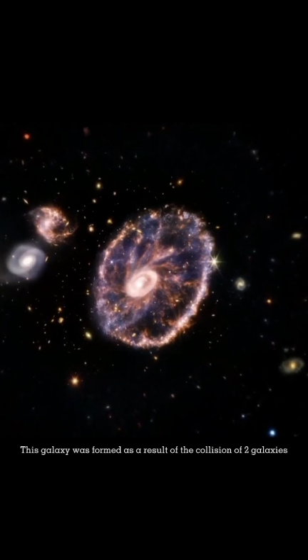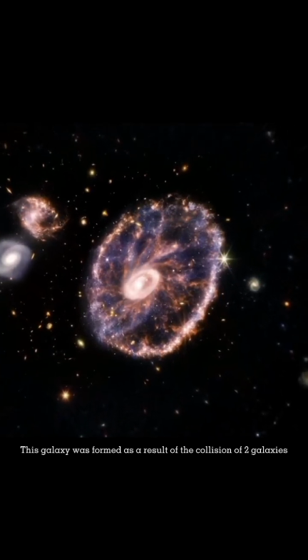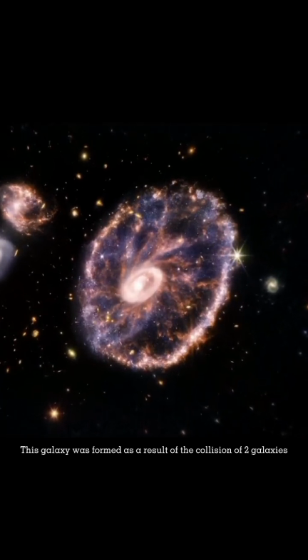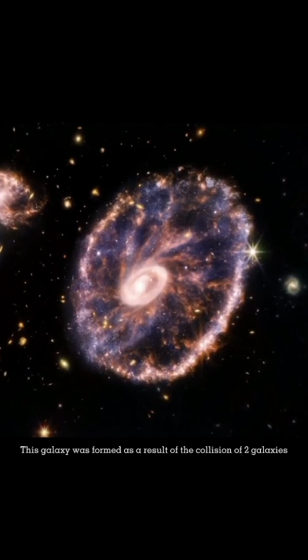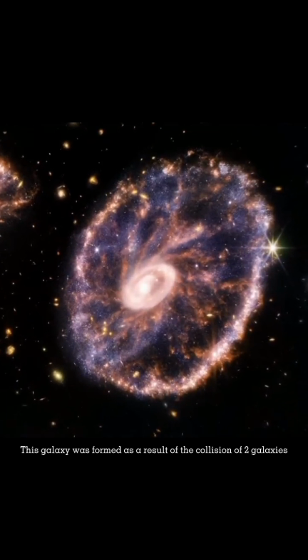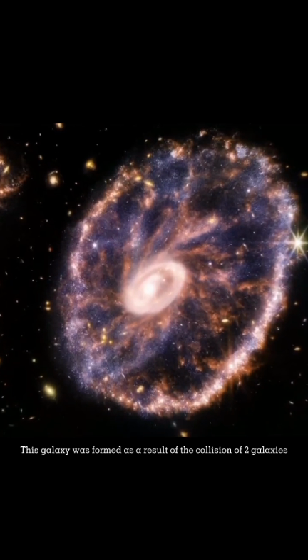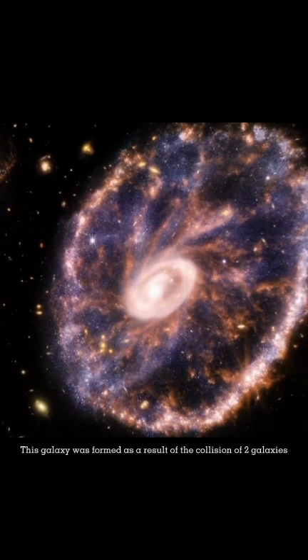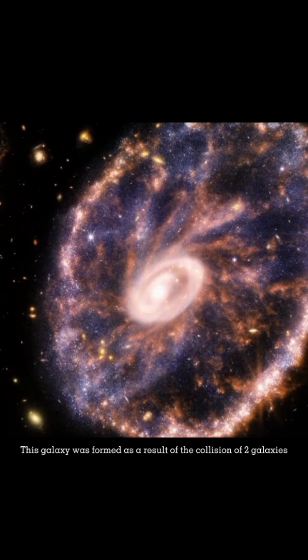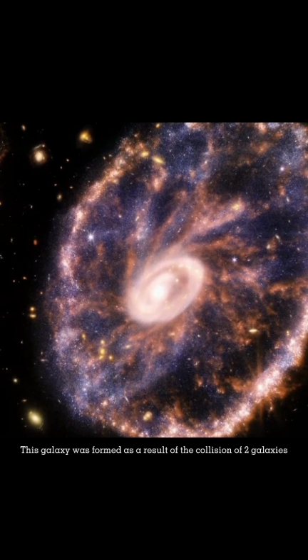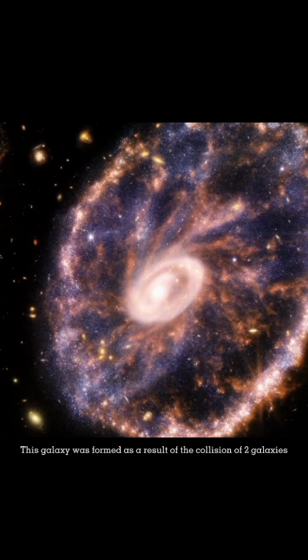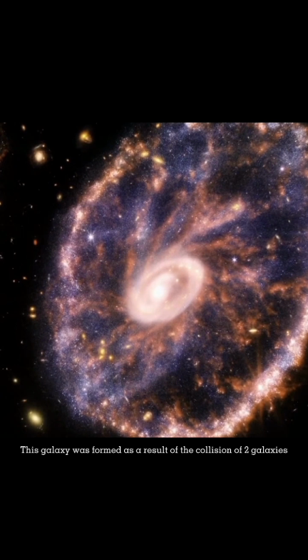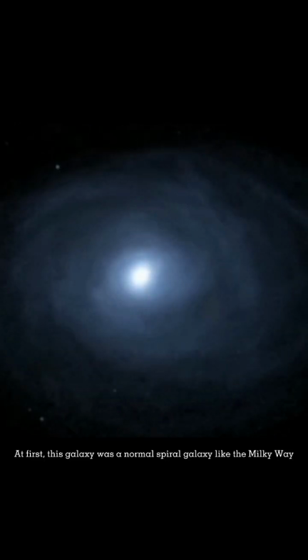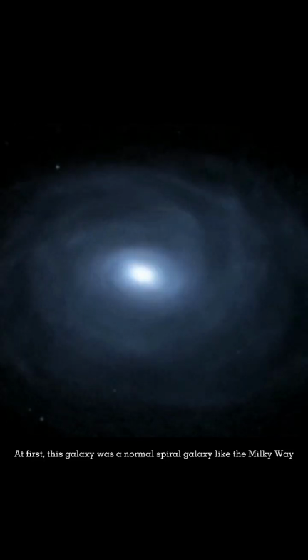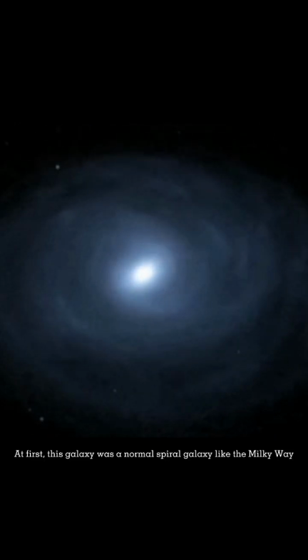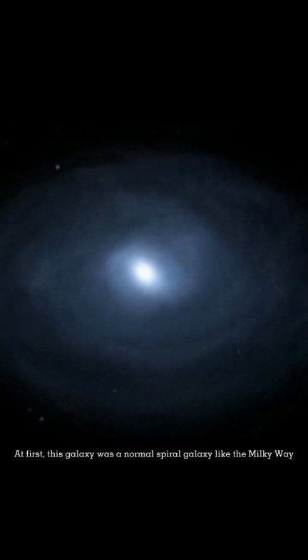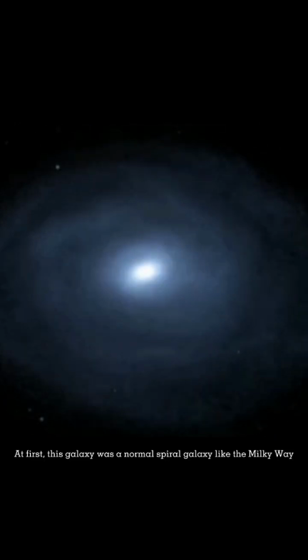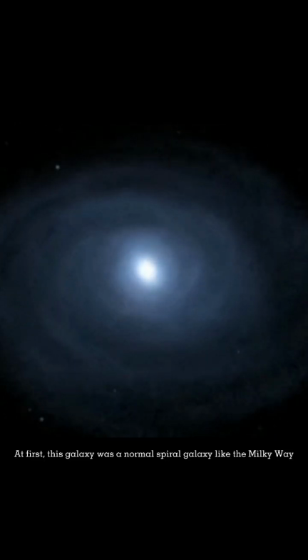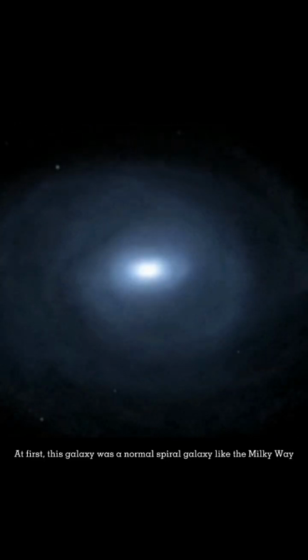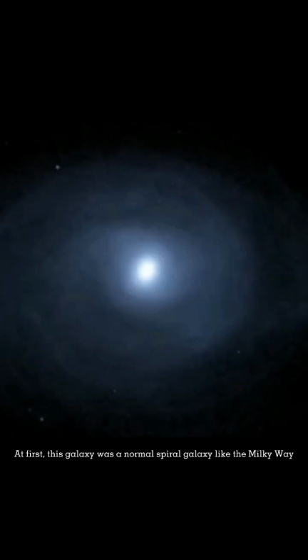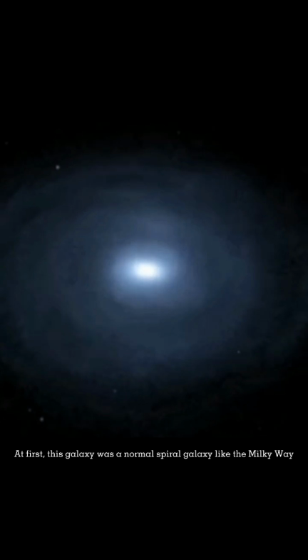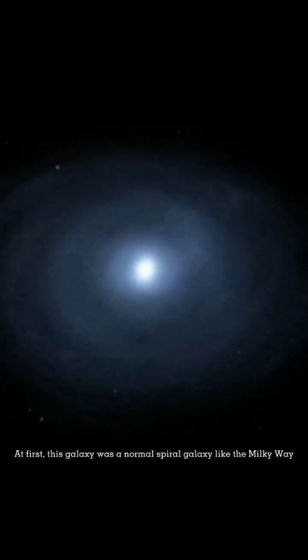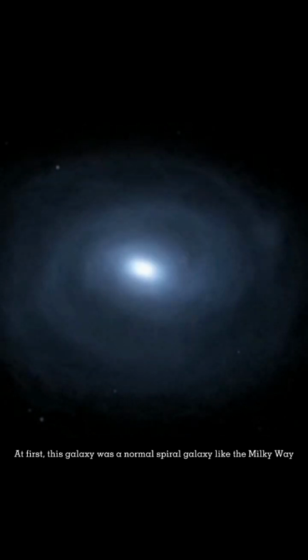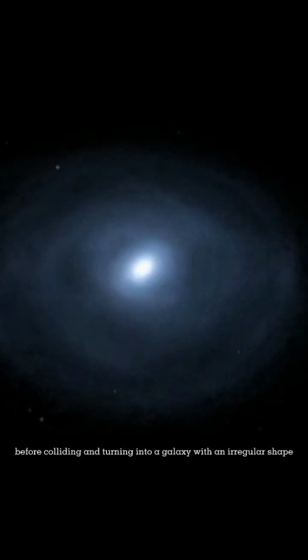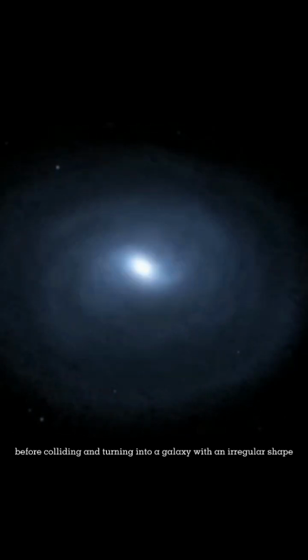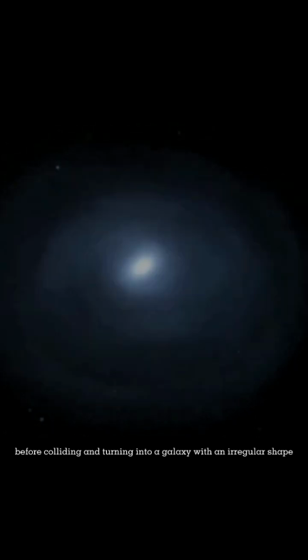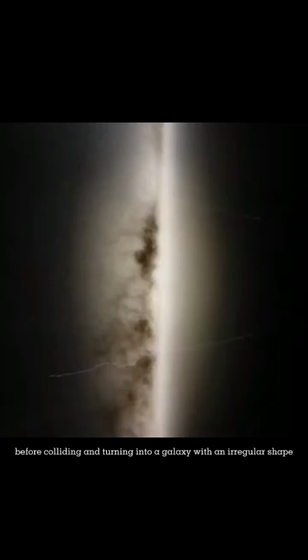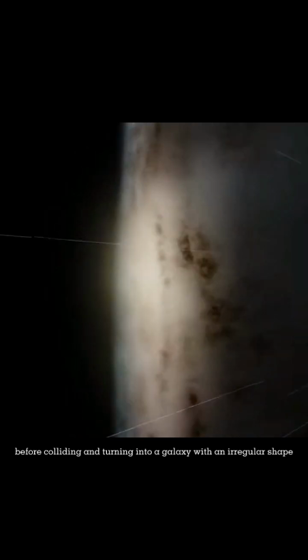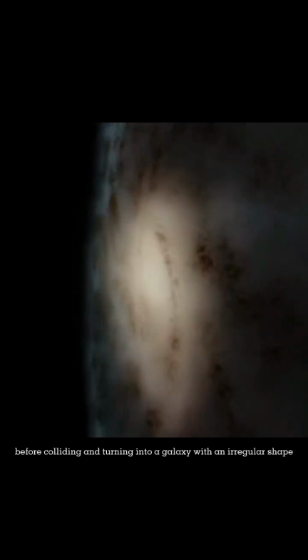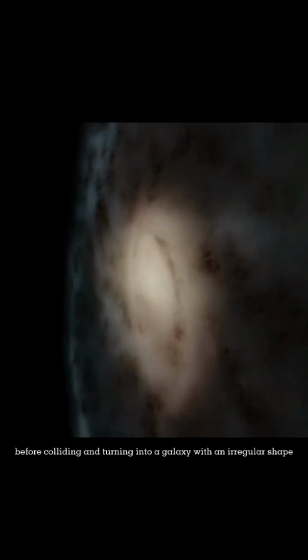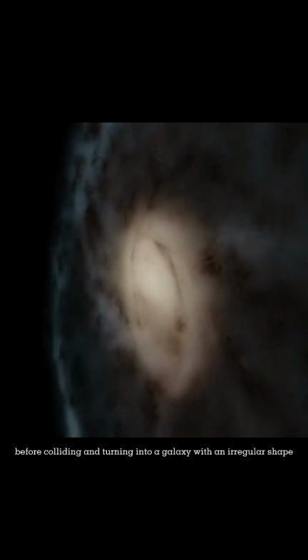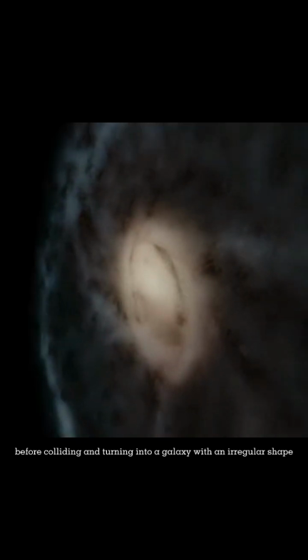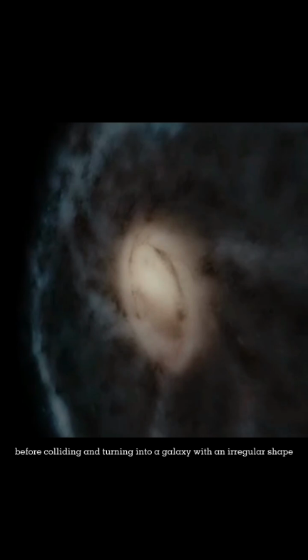This galaxy was formed as a result of the collision of two galaxies. At first, this galaxy was a normal spiral galaxy like the Milky Way before colliding and turning into a galaxy with an irregular shape.